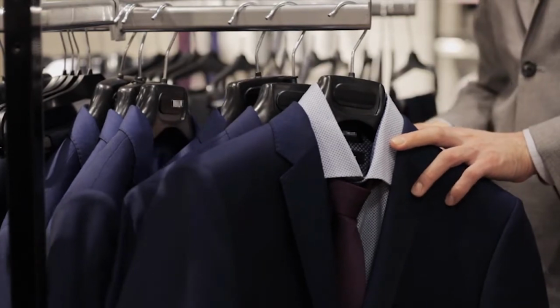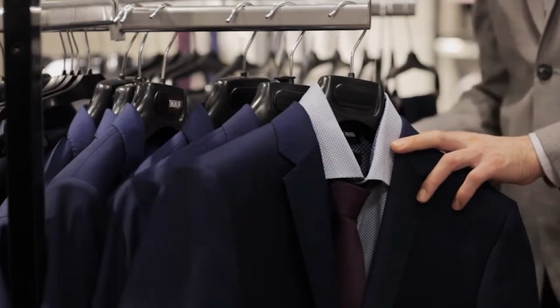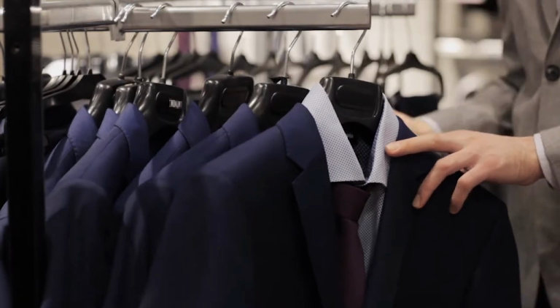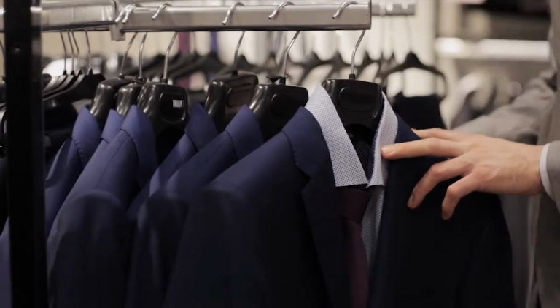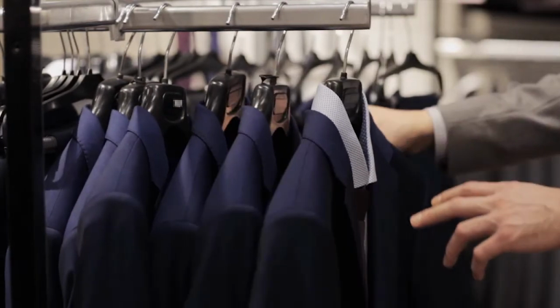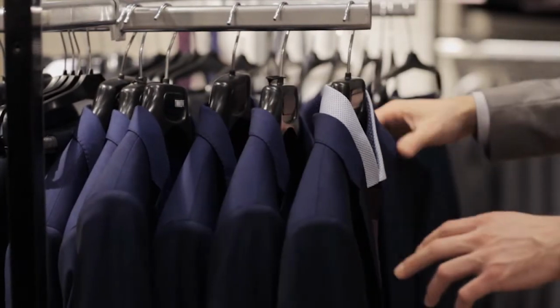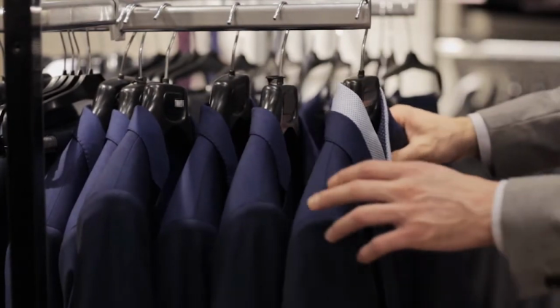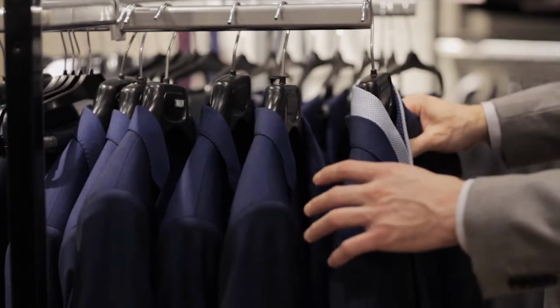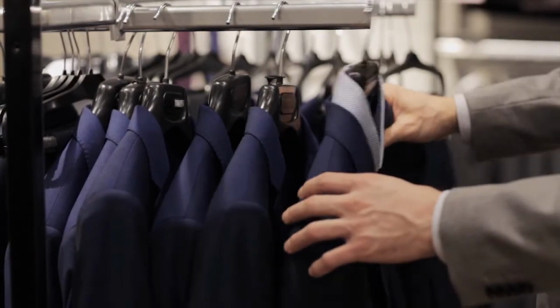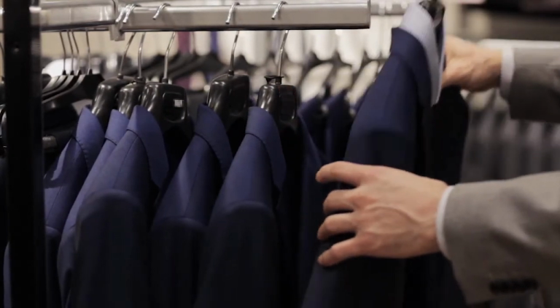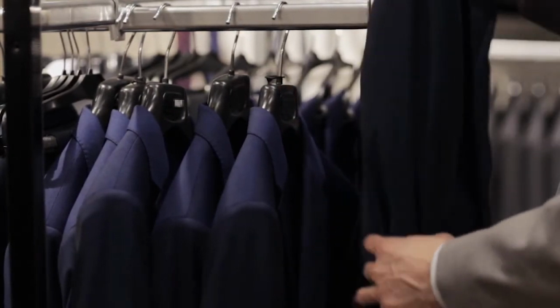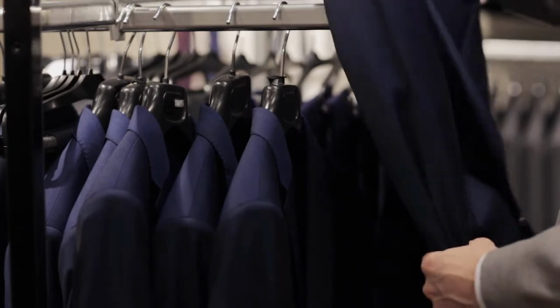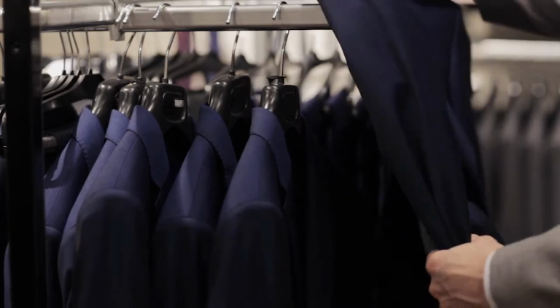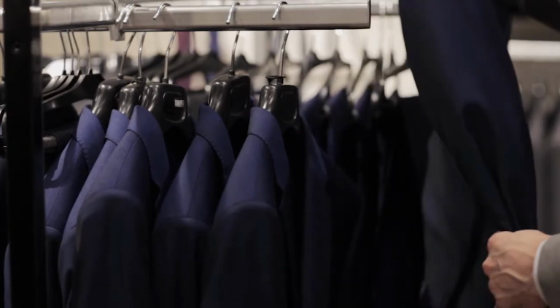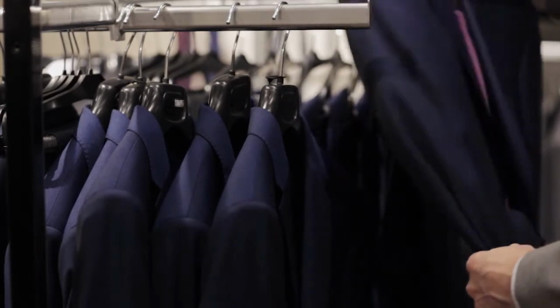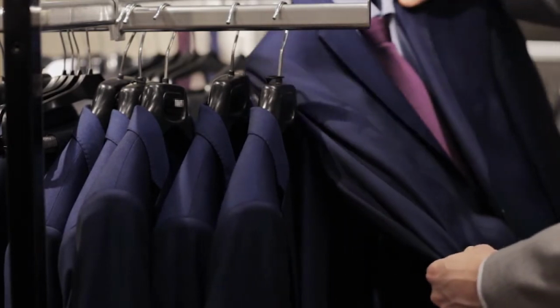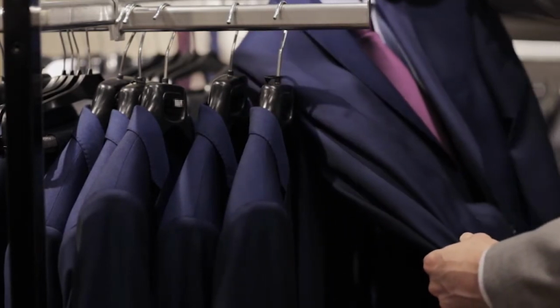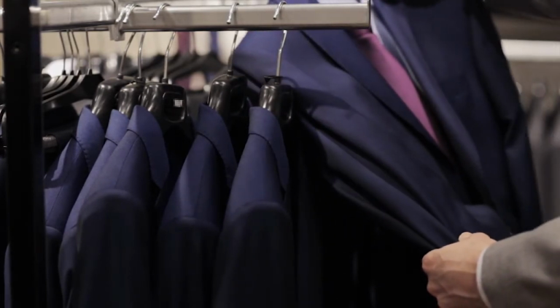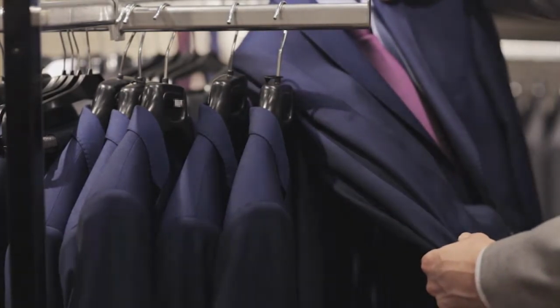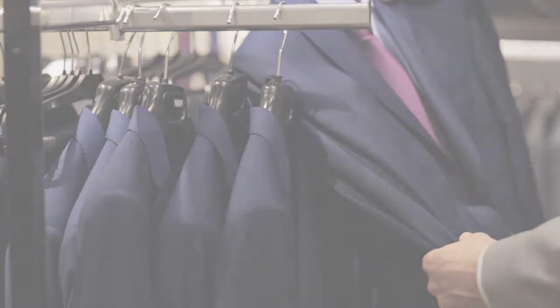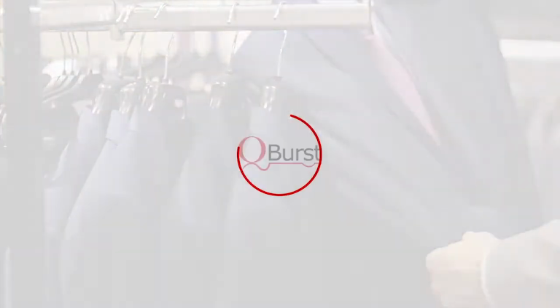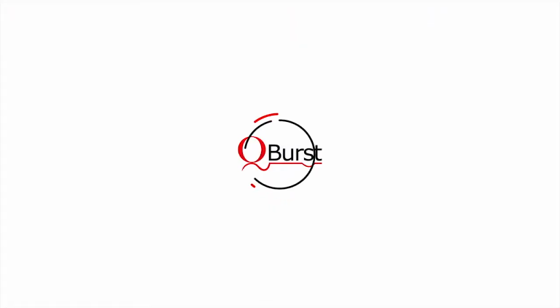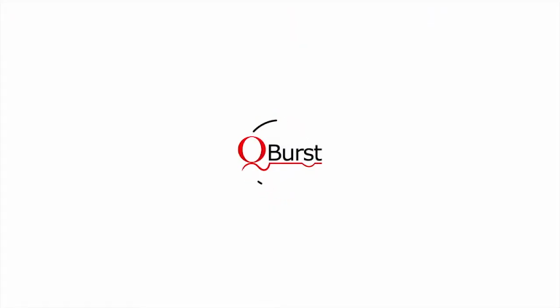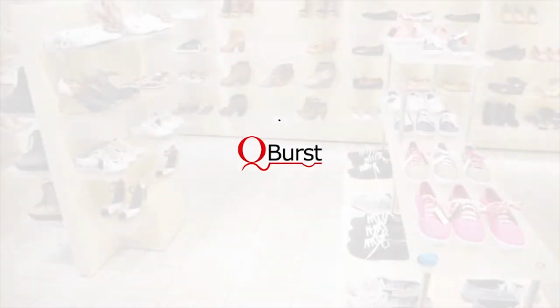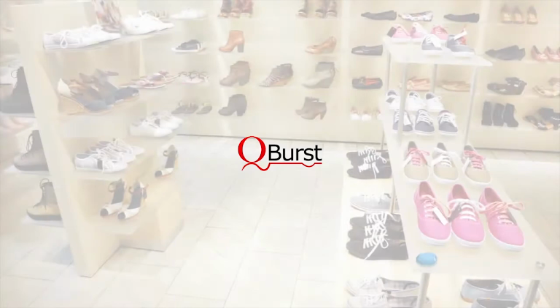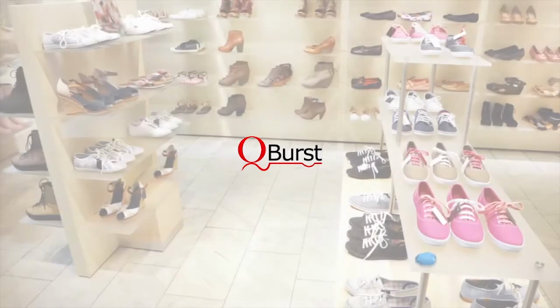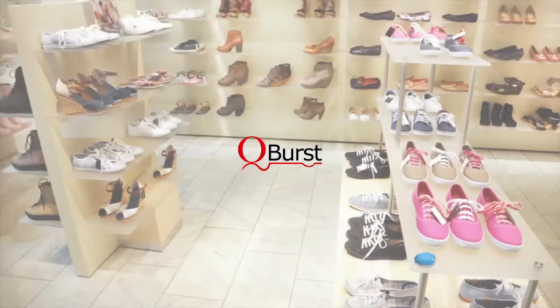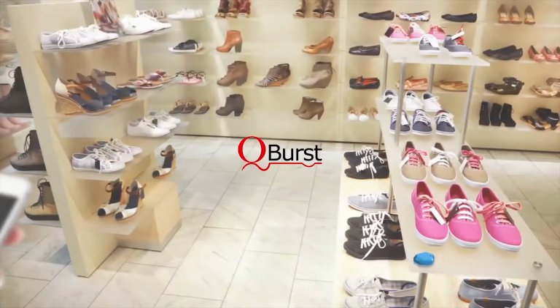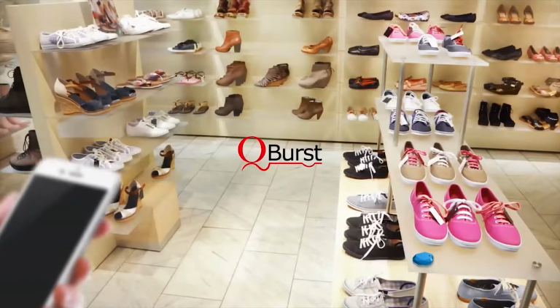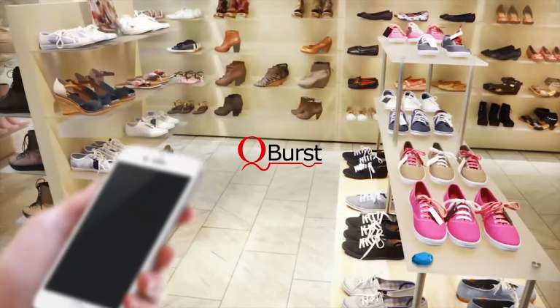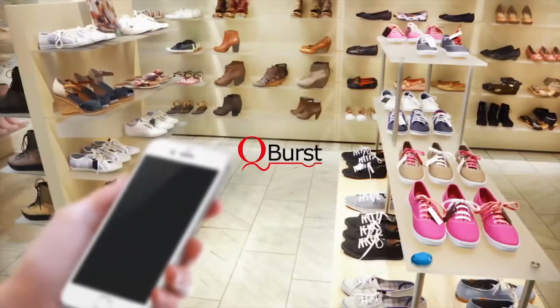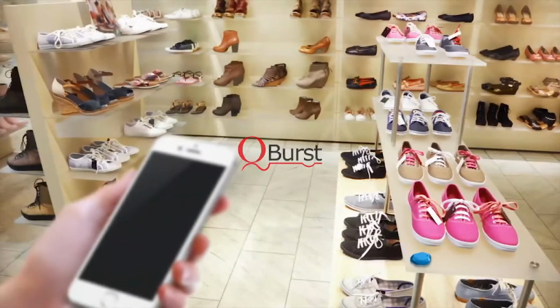These customer product interactions, if captured and analyzed, can reveal key insights into sales and operations. Qburst can help retail businesses derive meaning from these interactions.